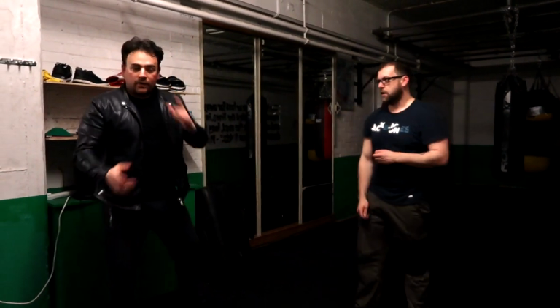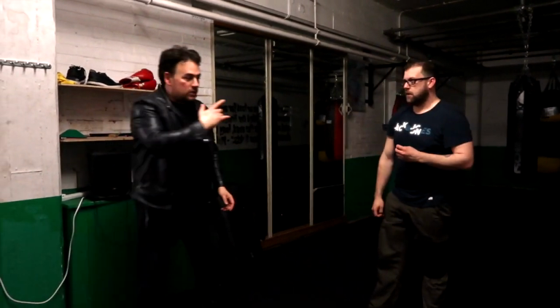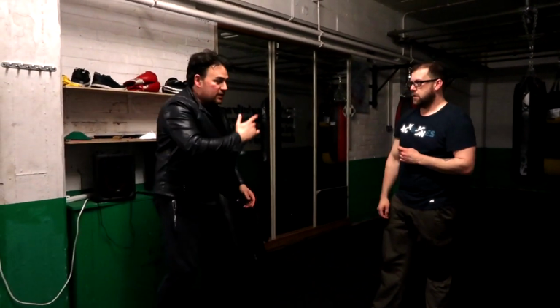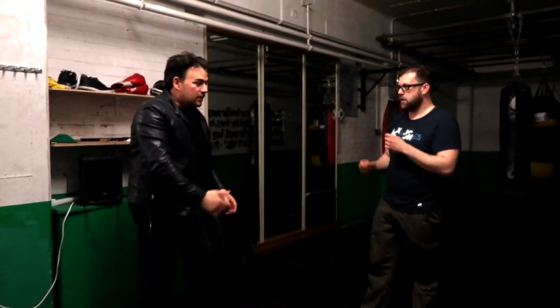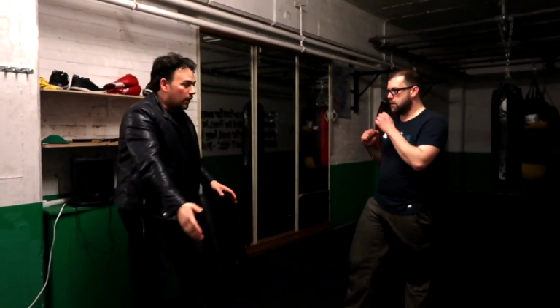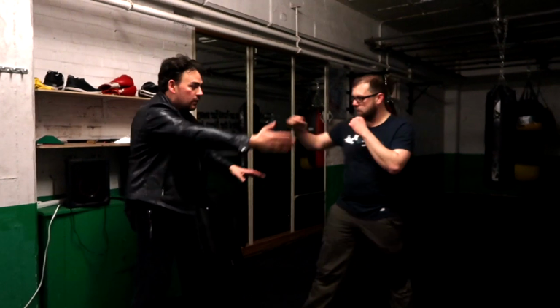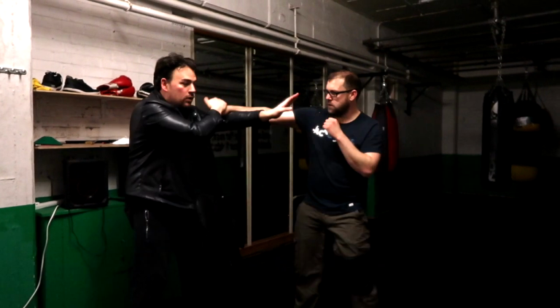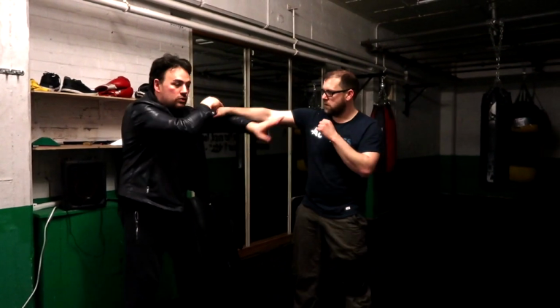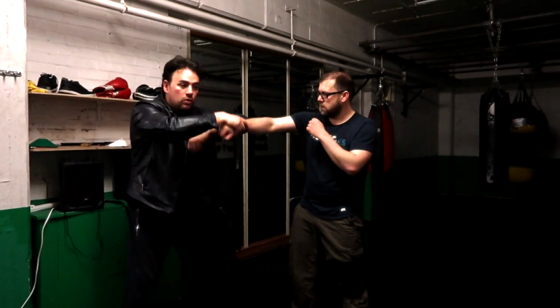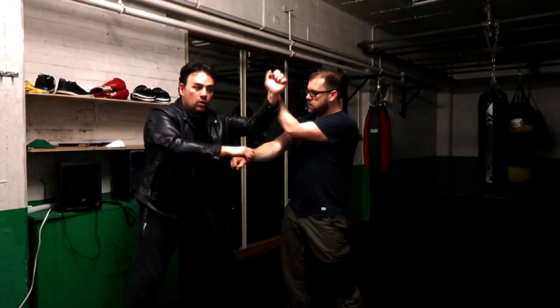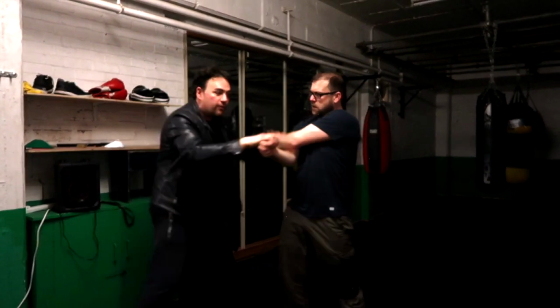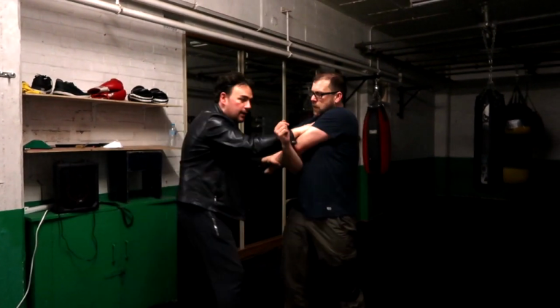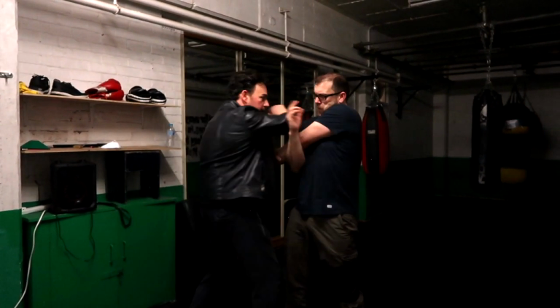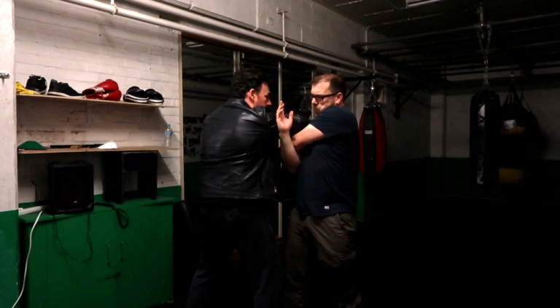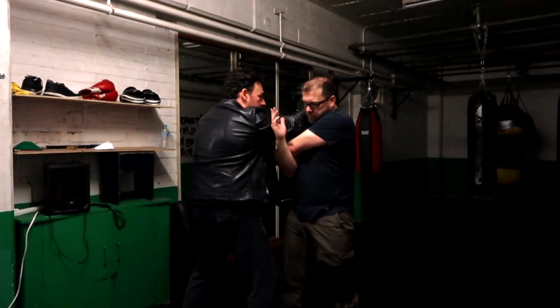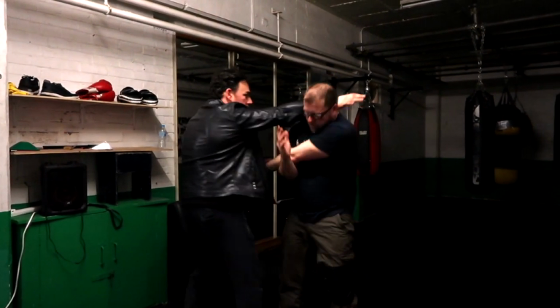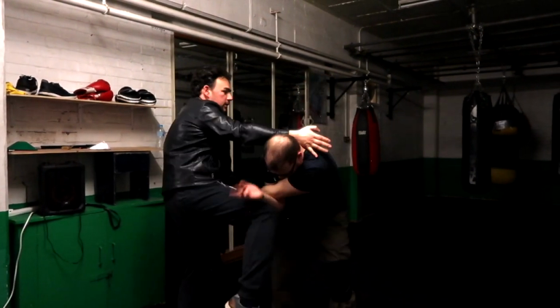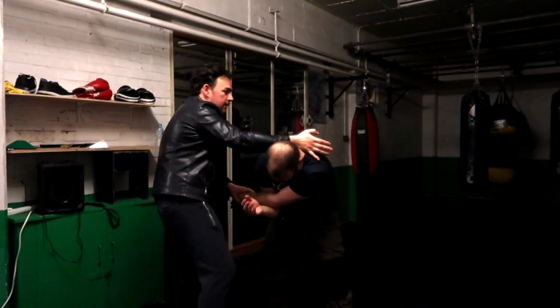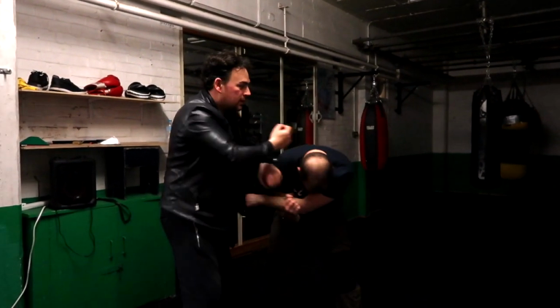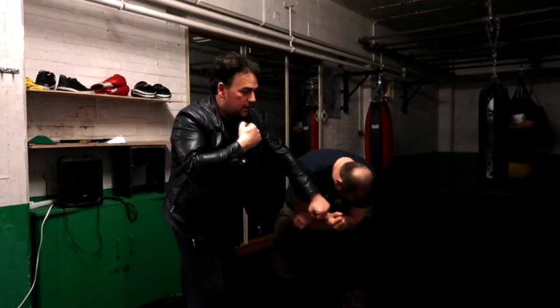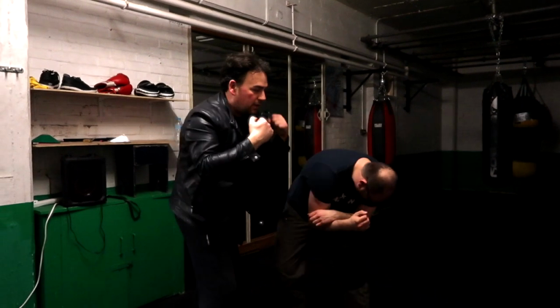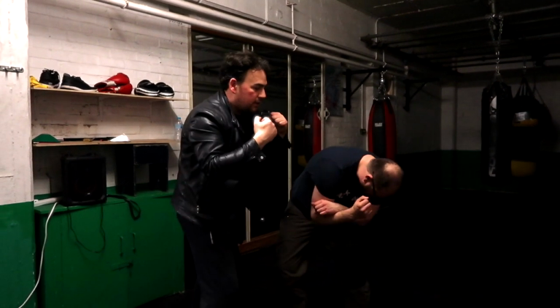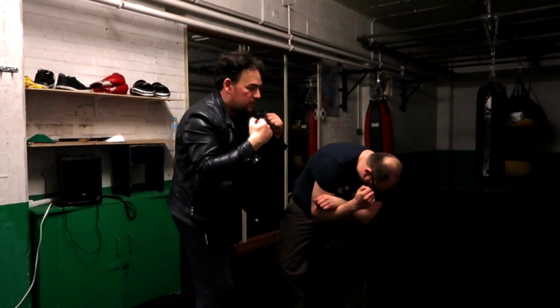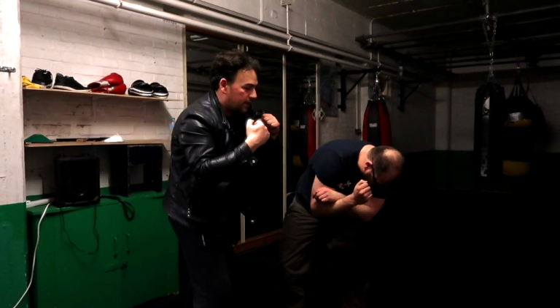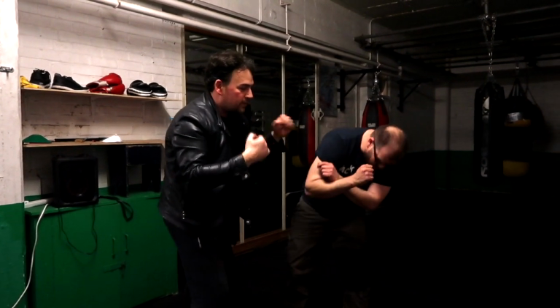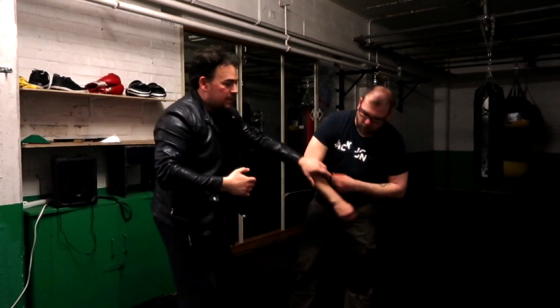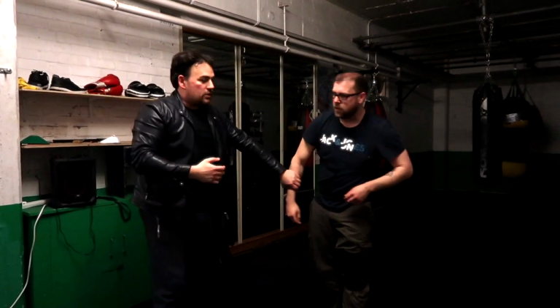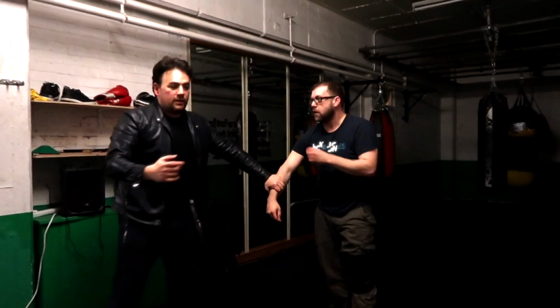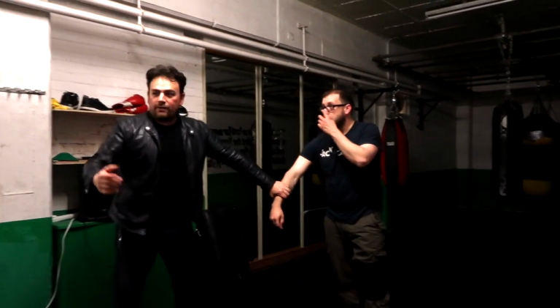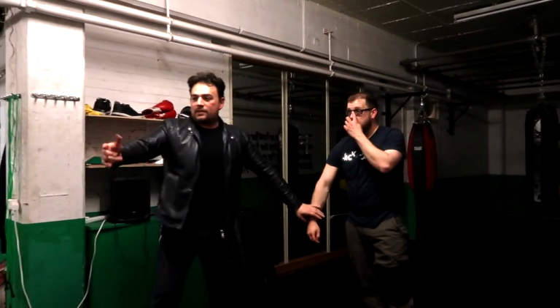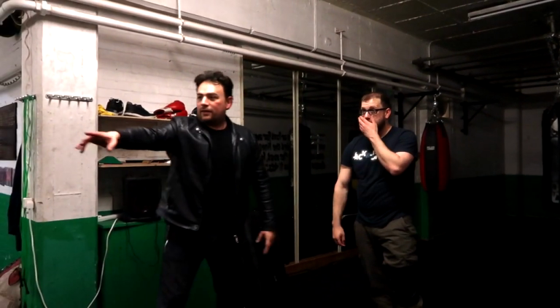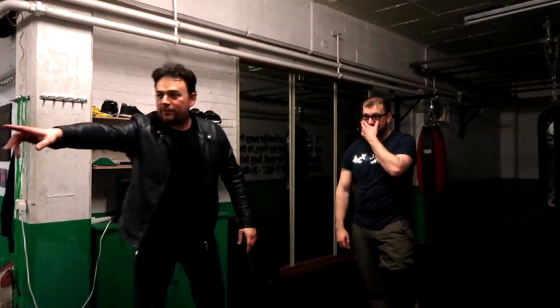Right, so watch that. He comes in: one, two, three — hit, hit, there, knee, and strike this way.